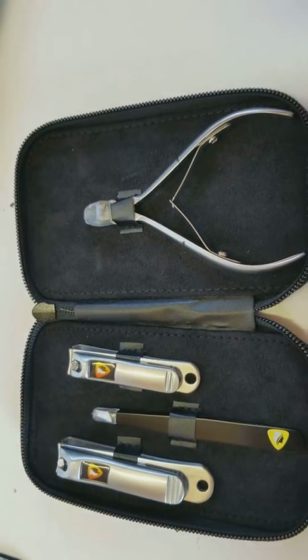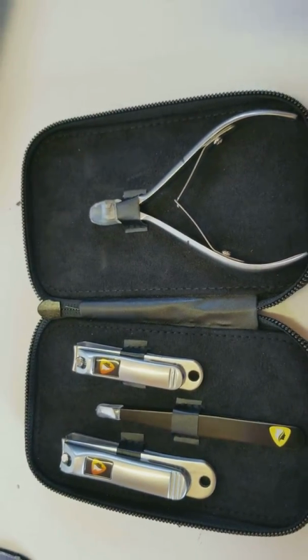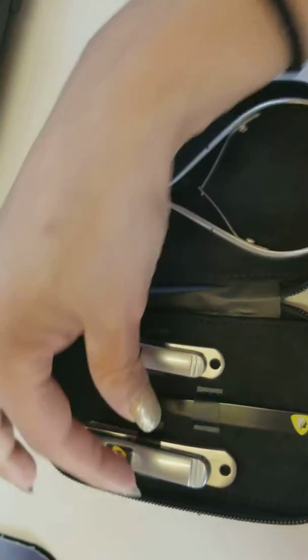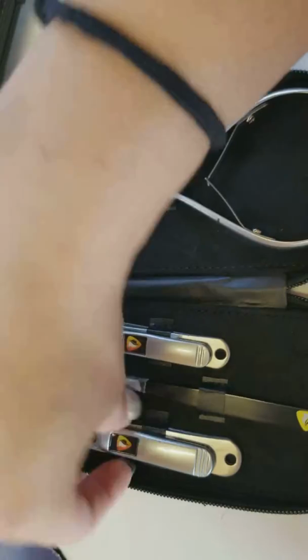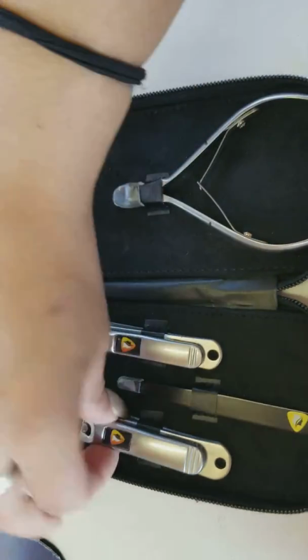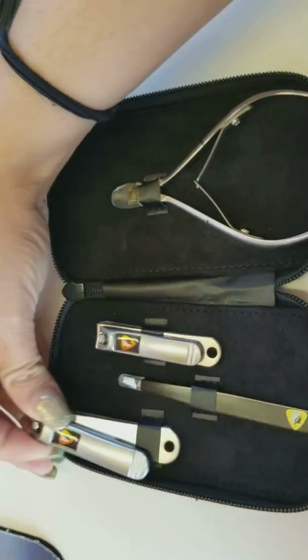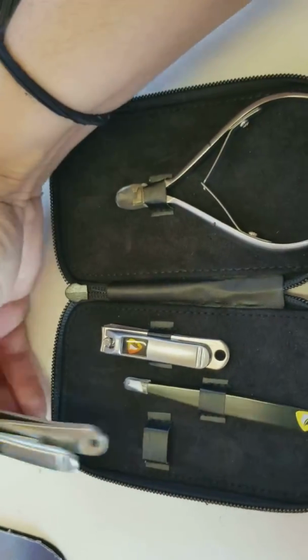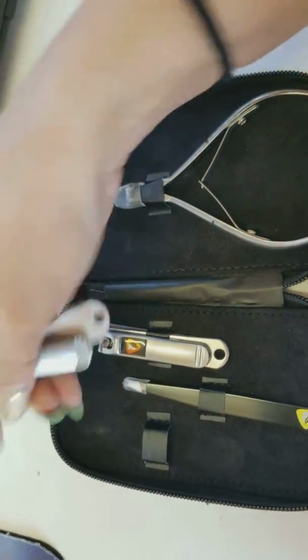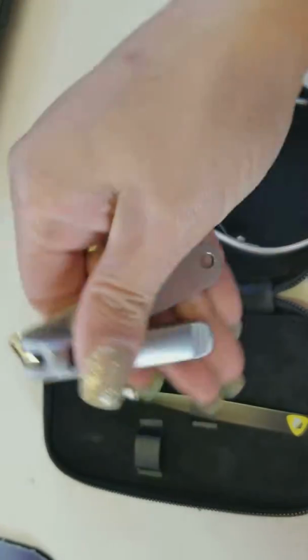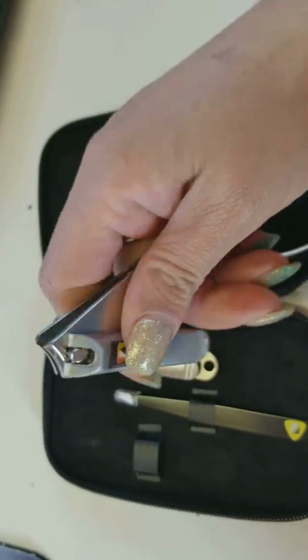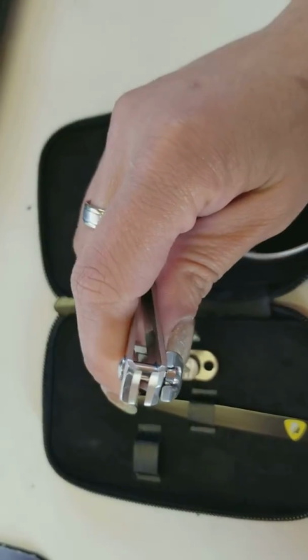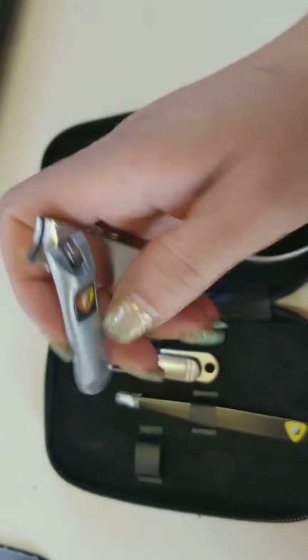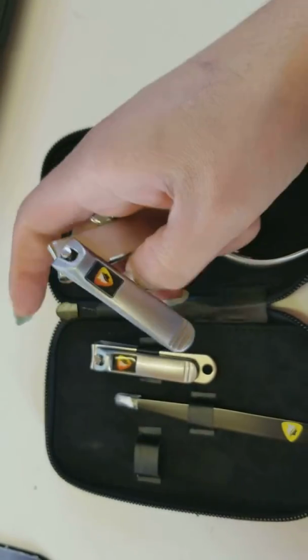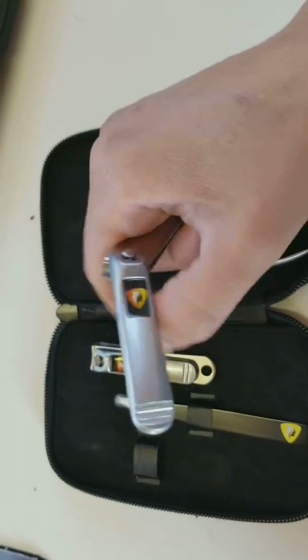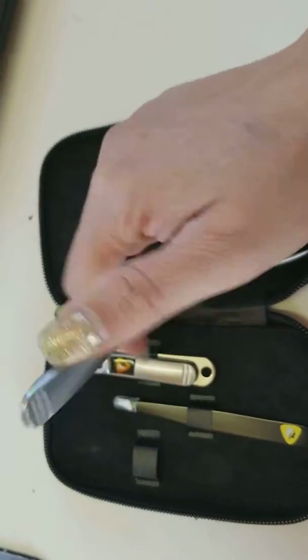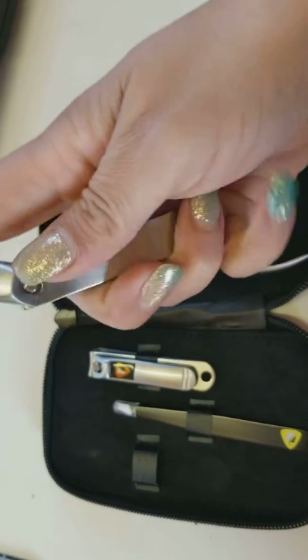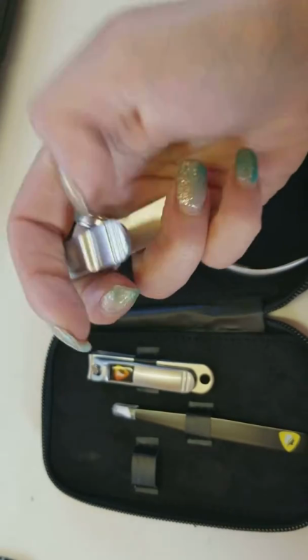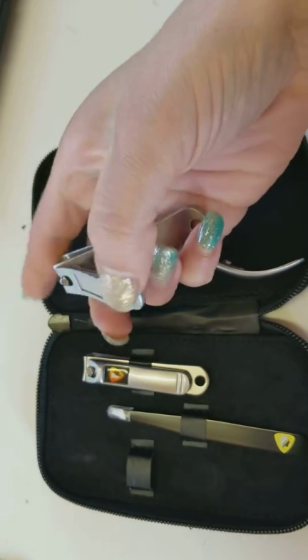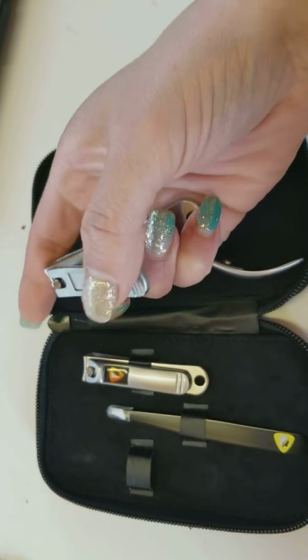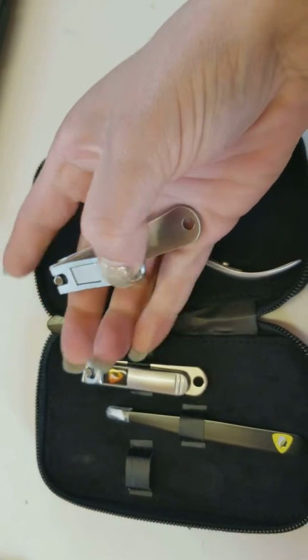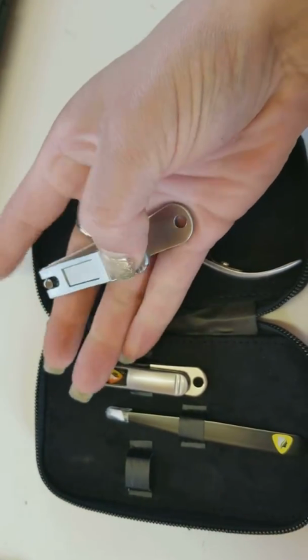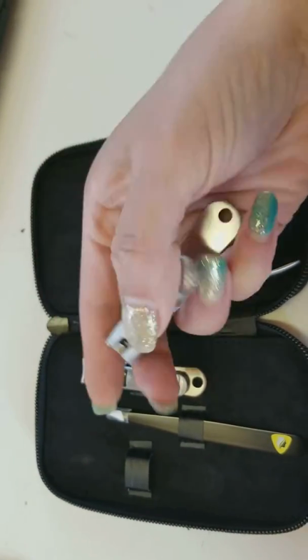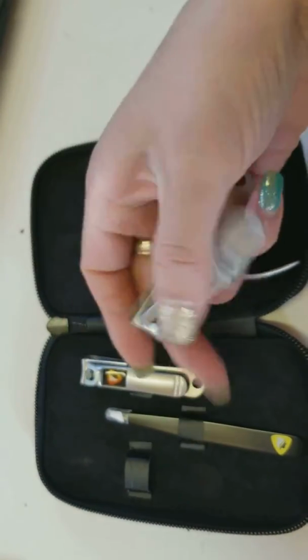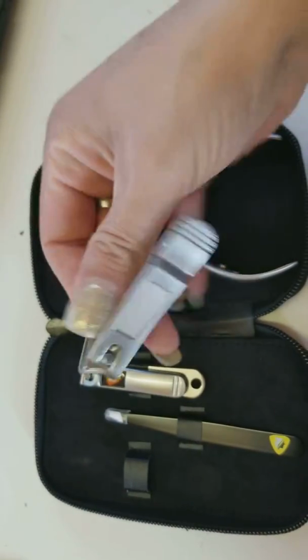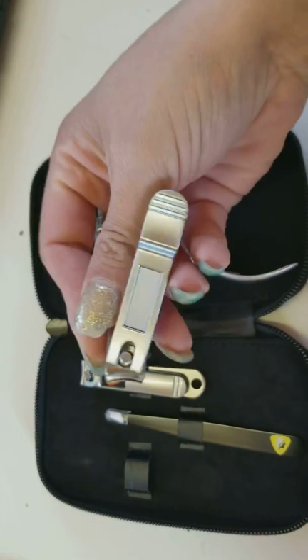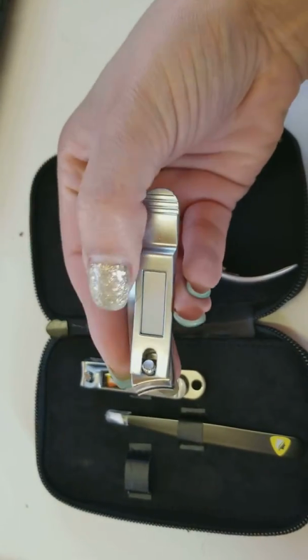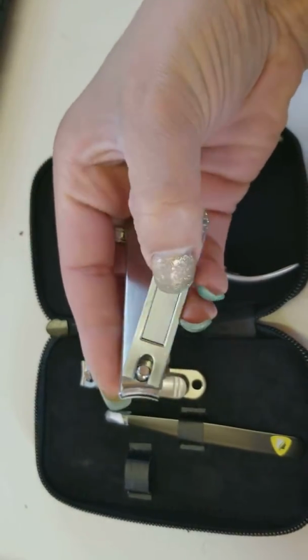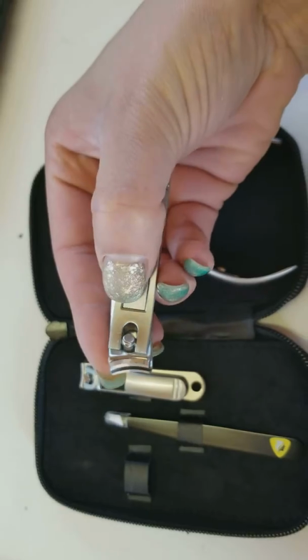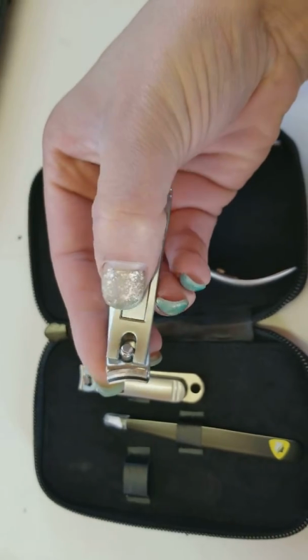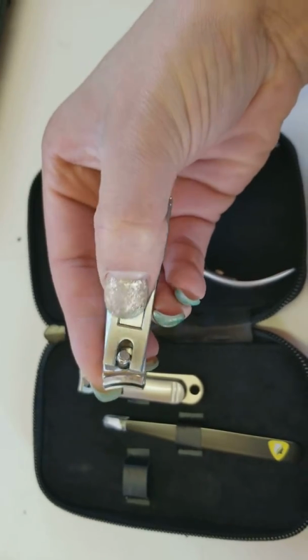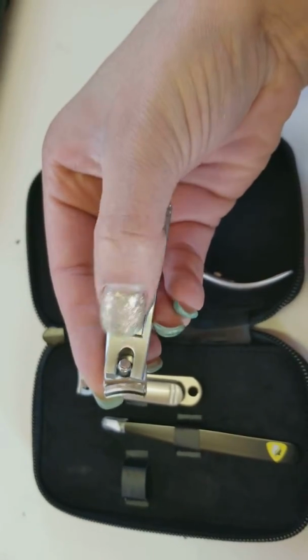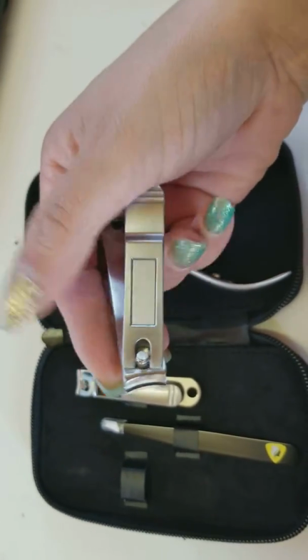We have a beautiful set of stainless steel nail clippers. You have a larger set of clippers, nice grip on the handle, and a little nail file for finish work.